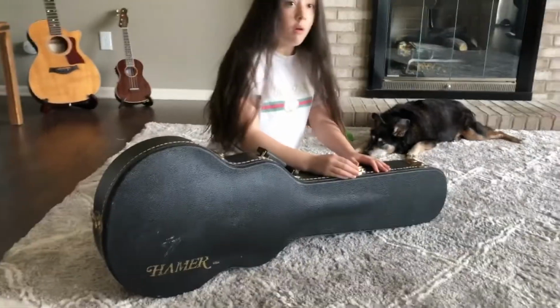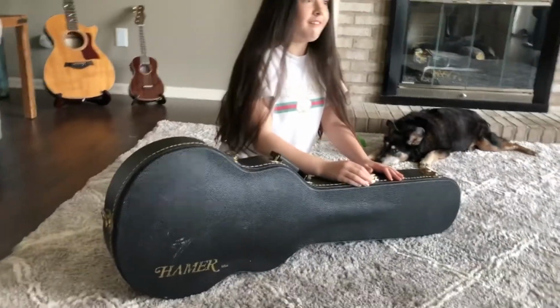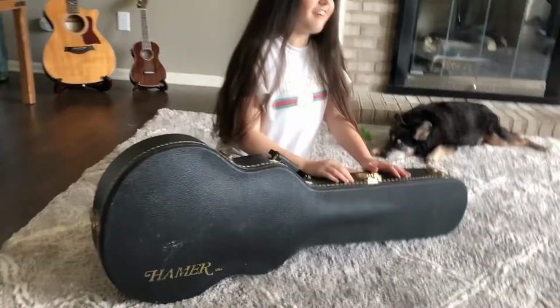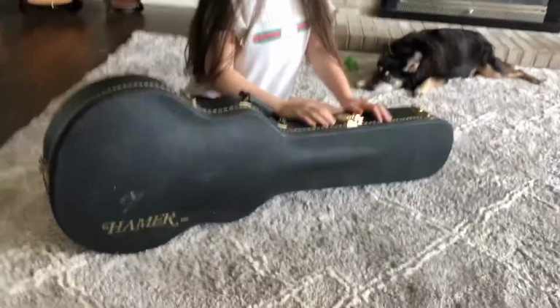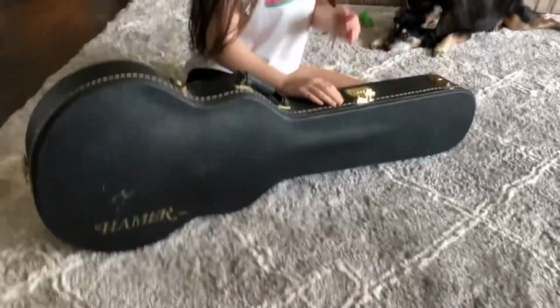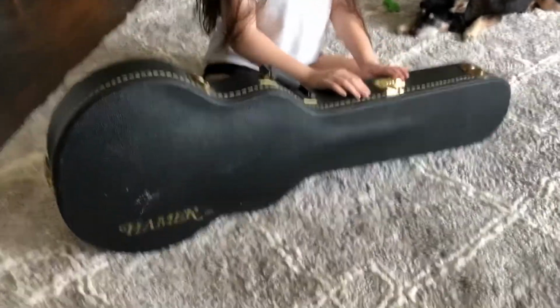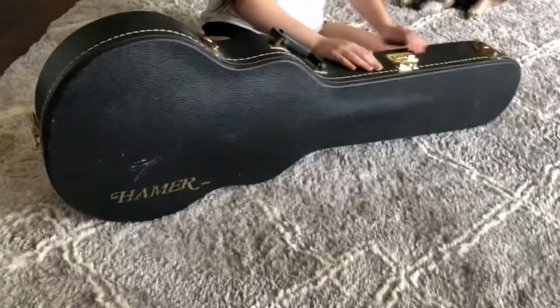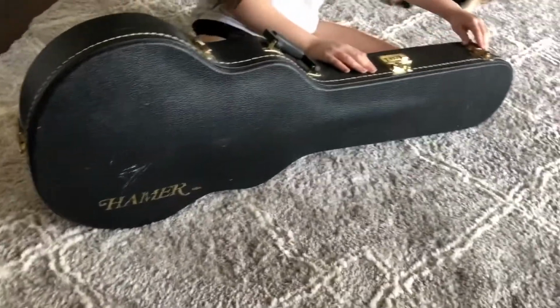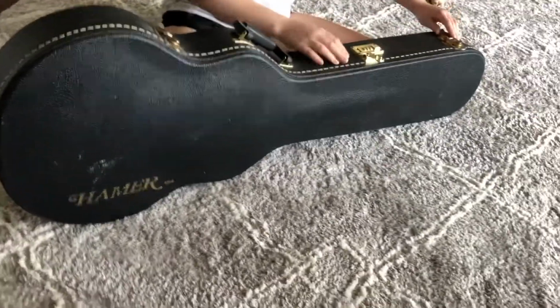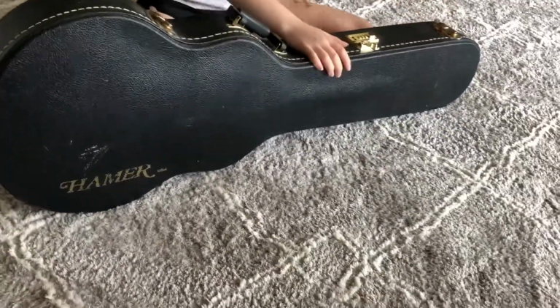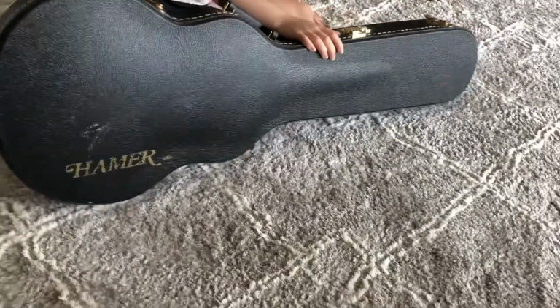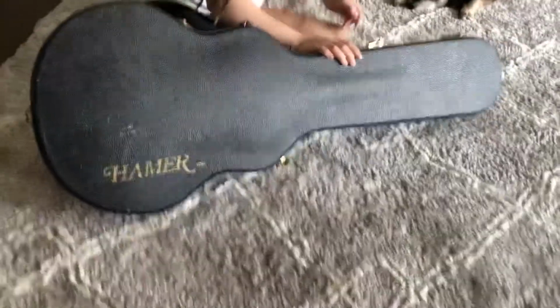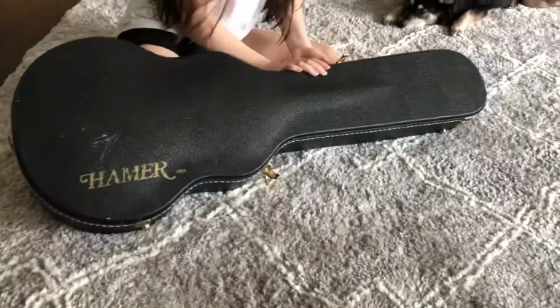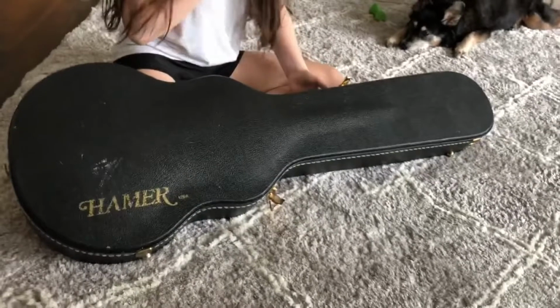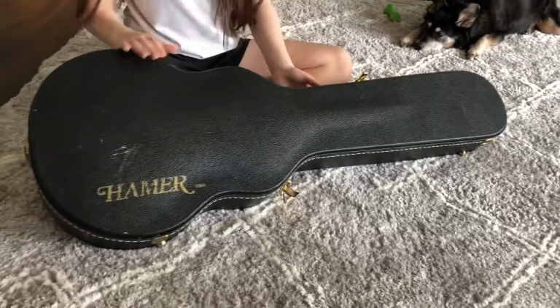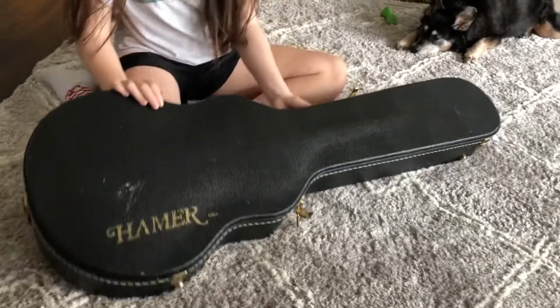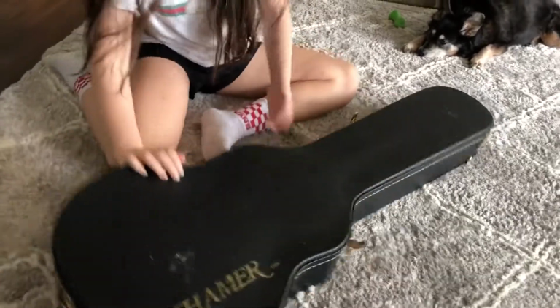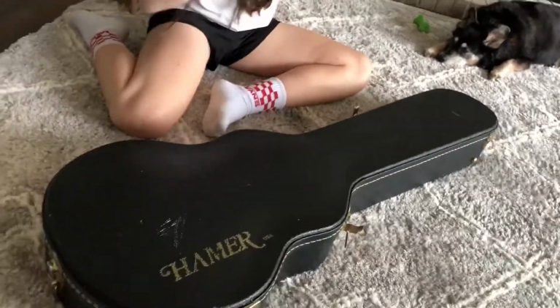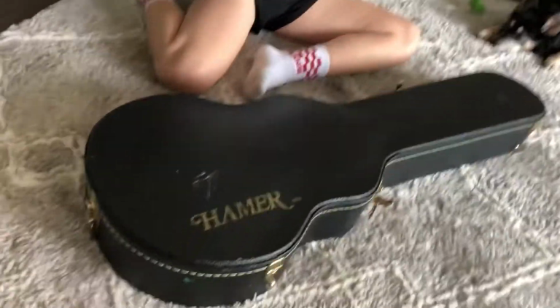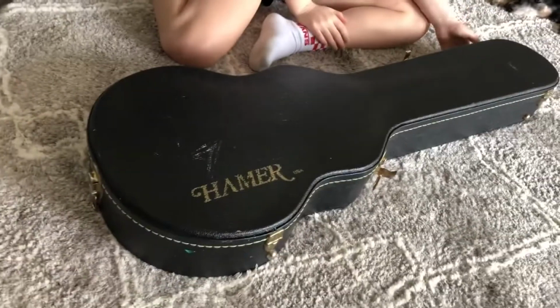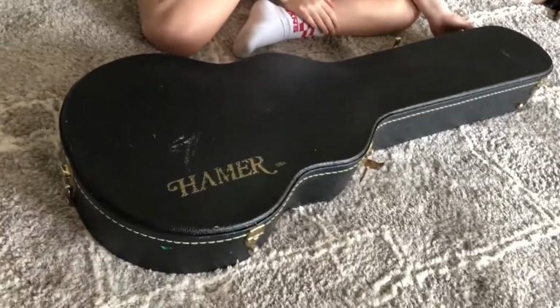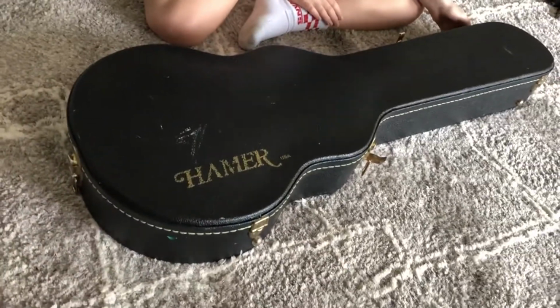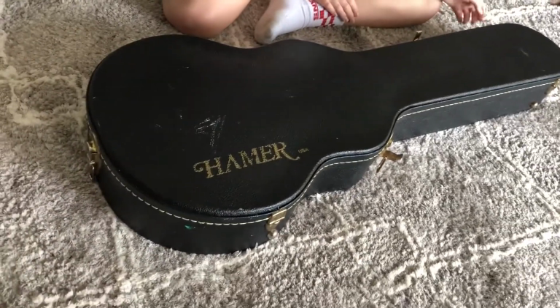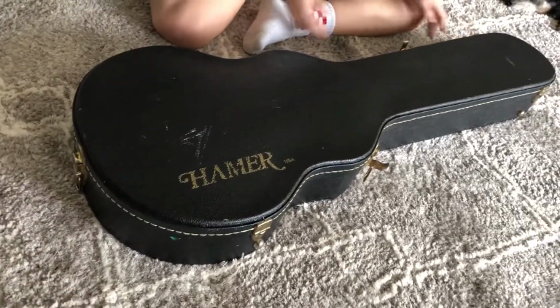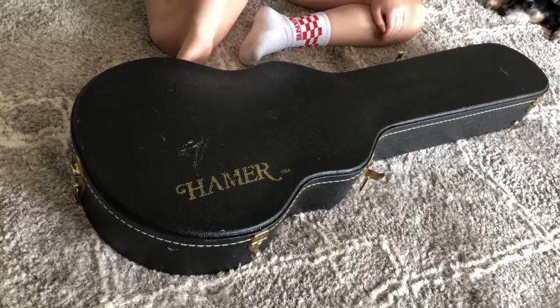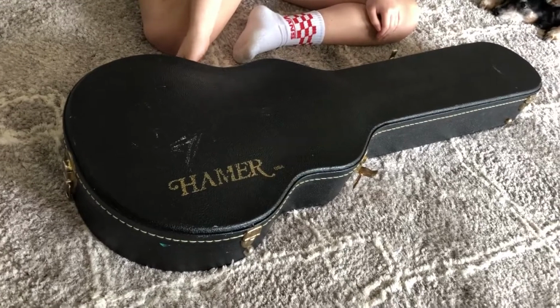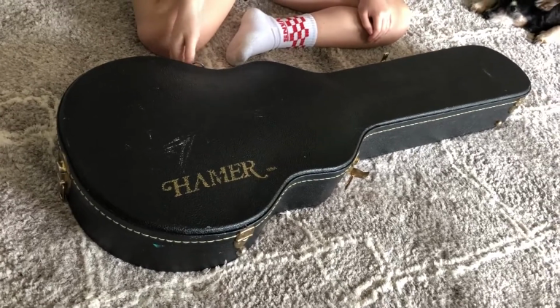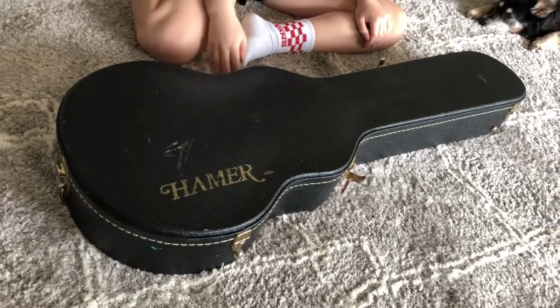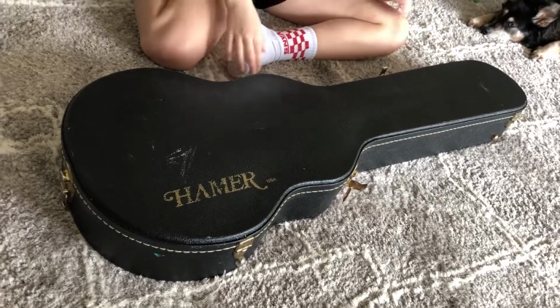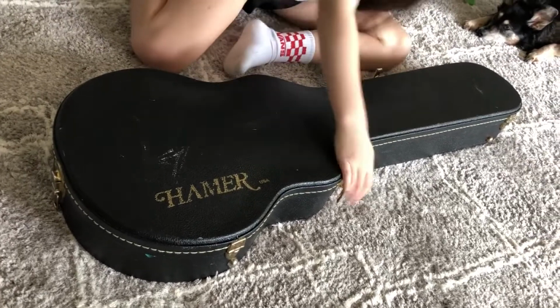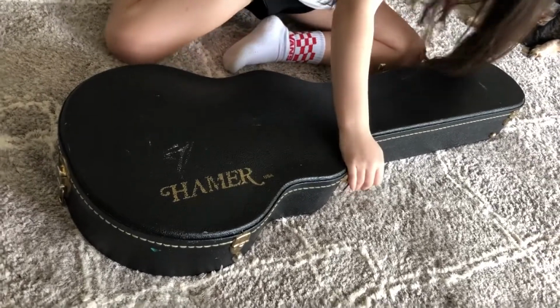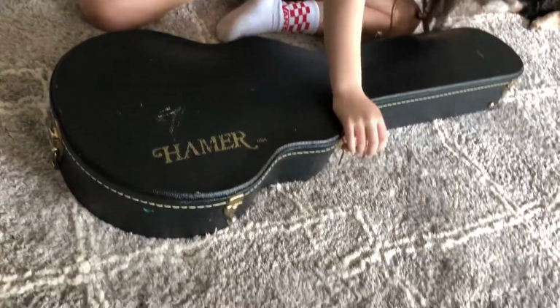Oh, there it is. That's scary. Lay the case down so the guitar doesn't fall out. Wow, what kind of guitar is it? I don't know. Read it on the case. Nah, I'm too dyslexic.